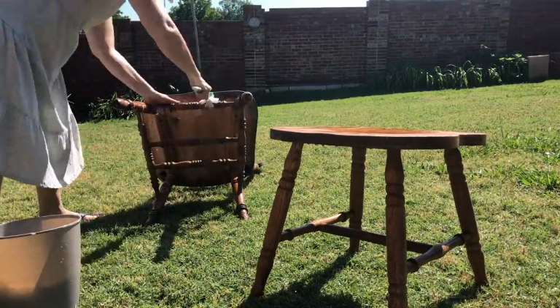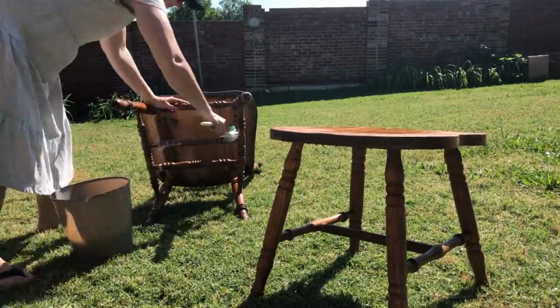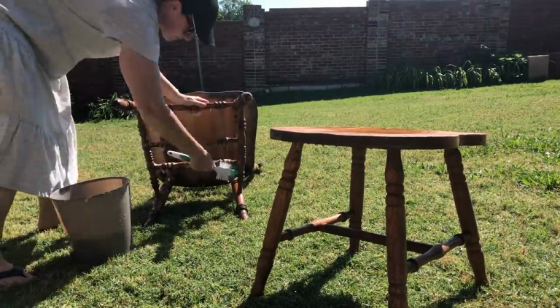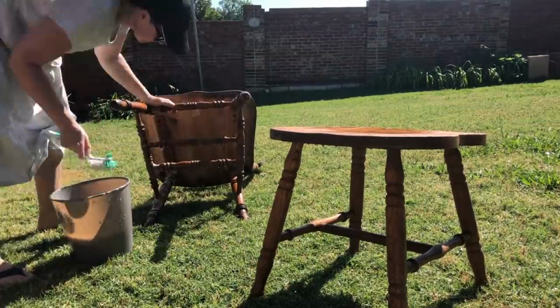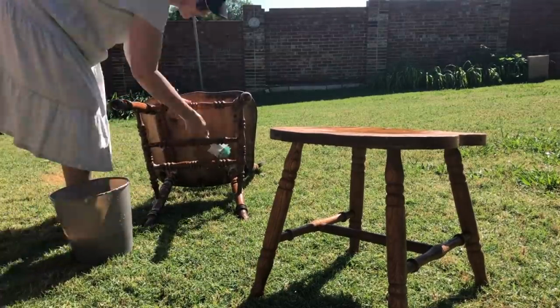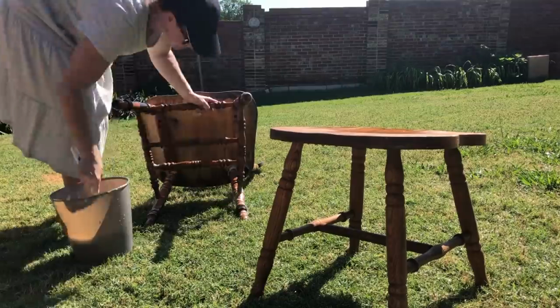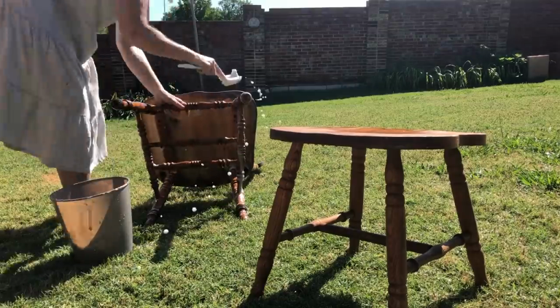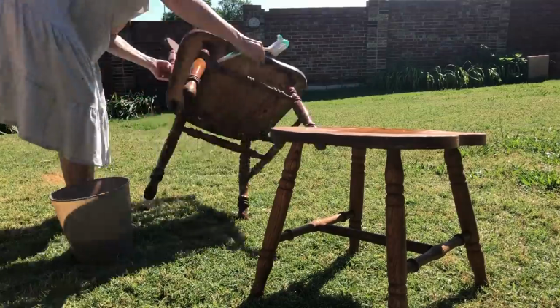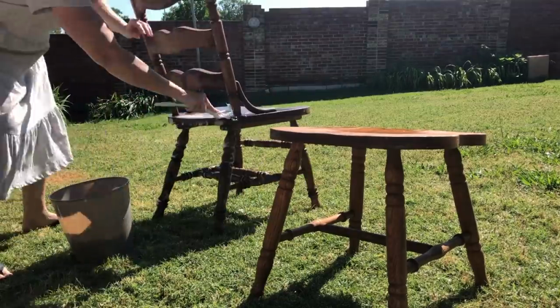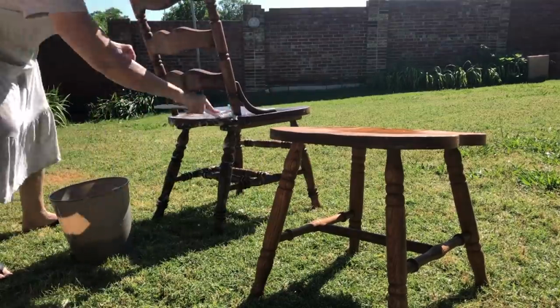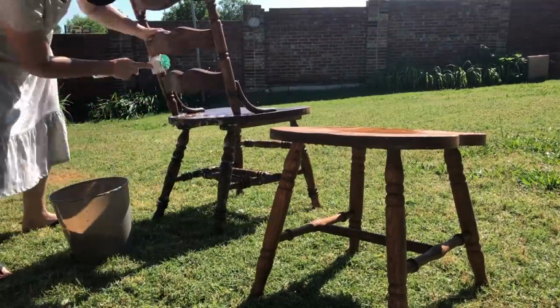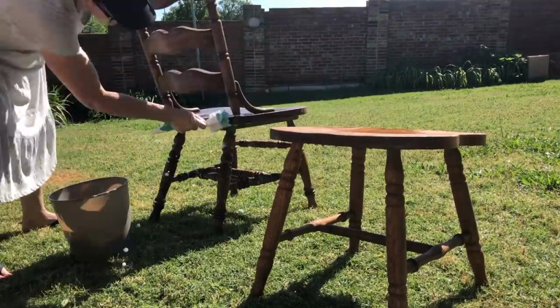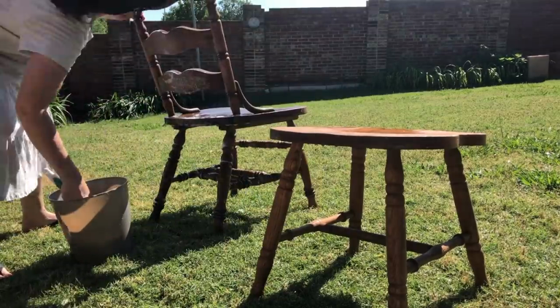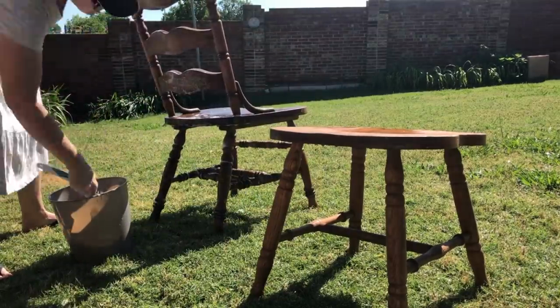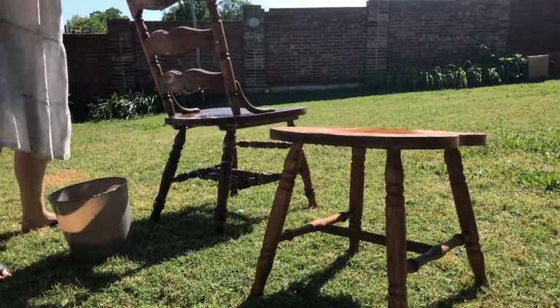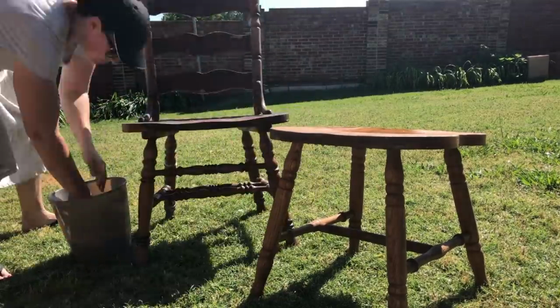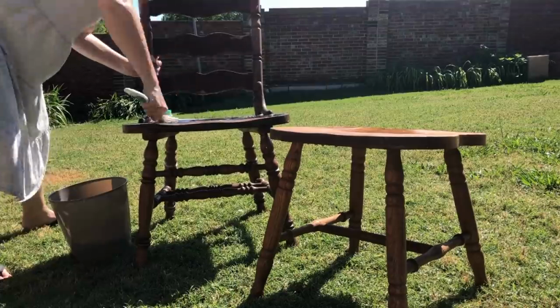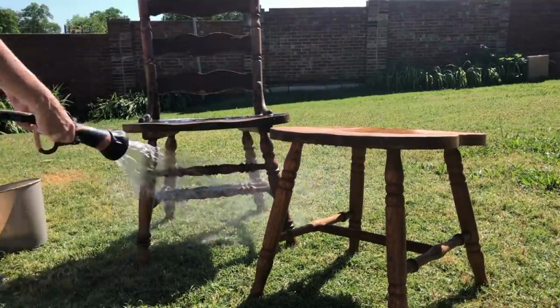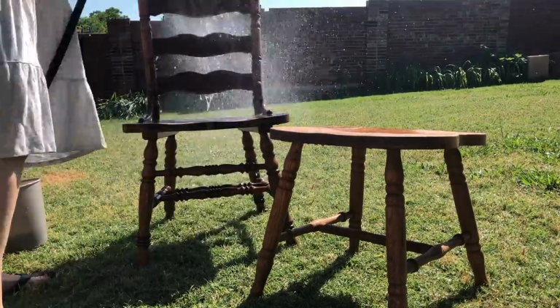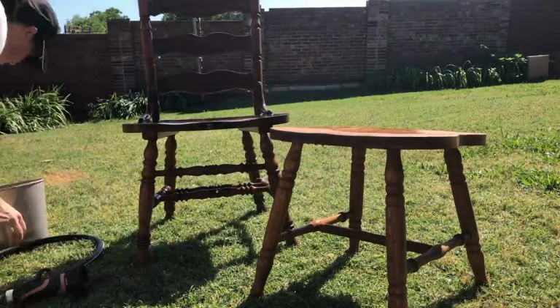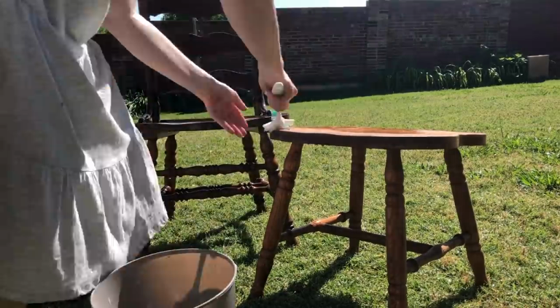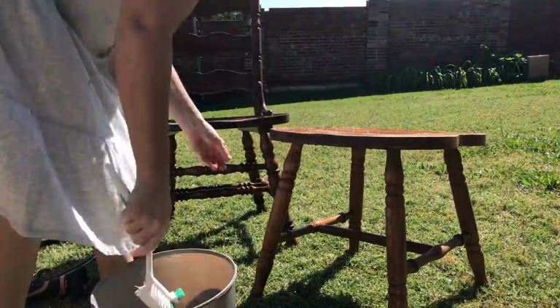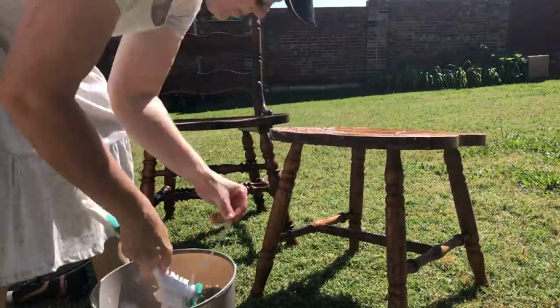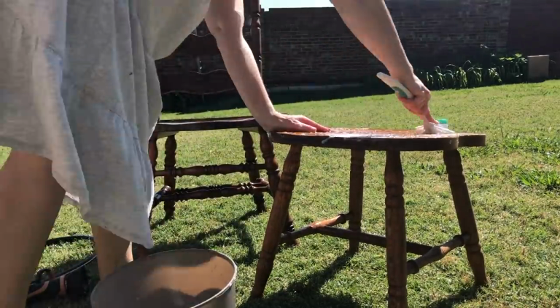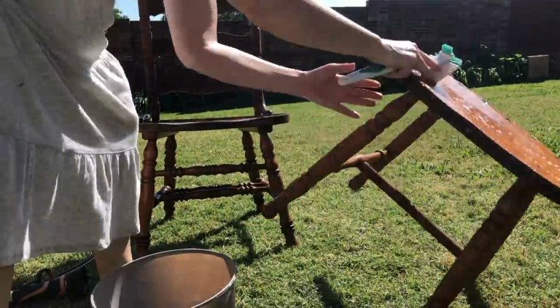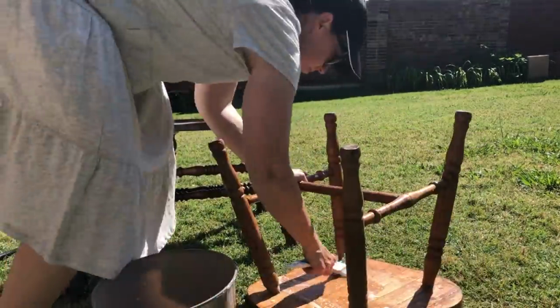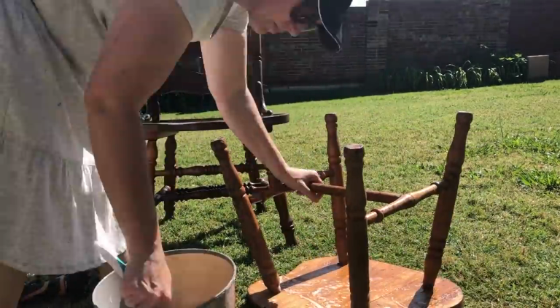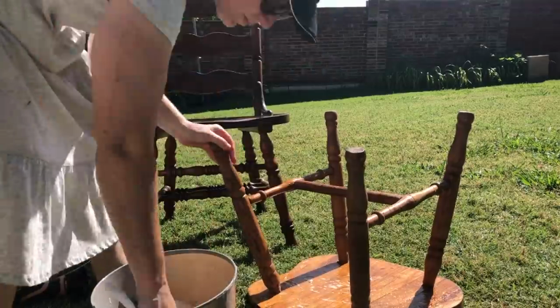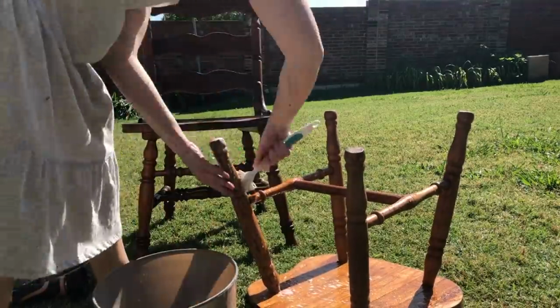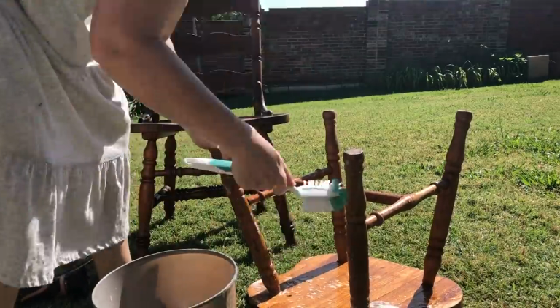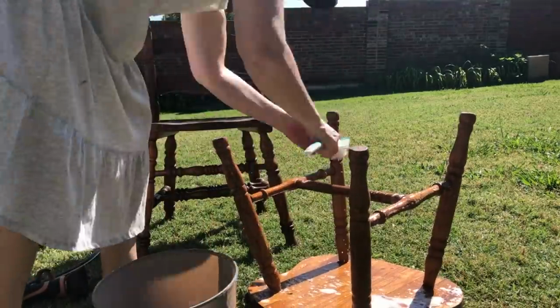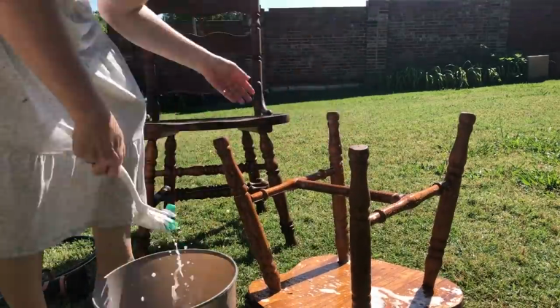These chairs were in pretty rough shape and I needed to clean them off. I just go in with some soap and water and a little scrub brush that I picked up at Dollar Tree. Scrub them down, hose them off, let them dry. Luckily it was a nice sunny day and they dried really quickly.